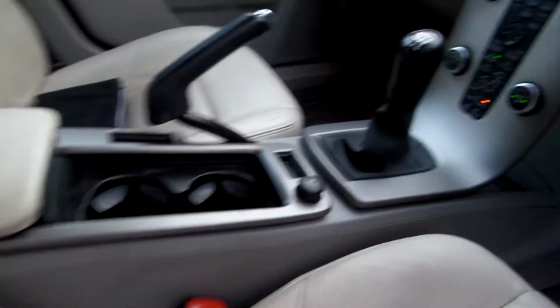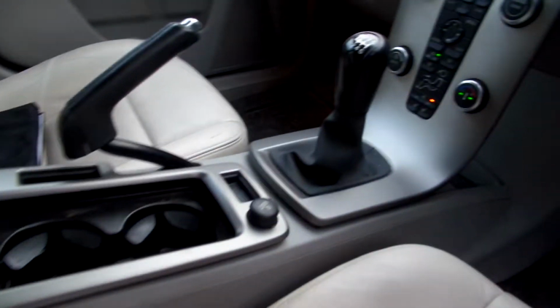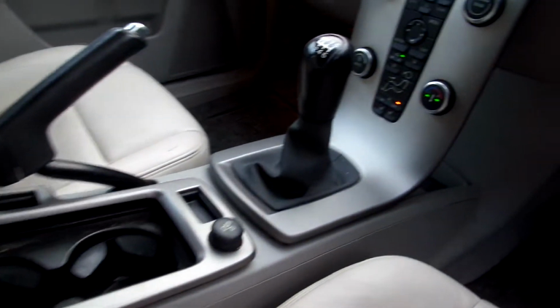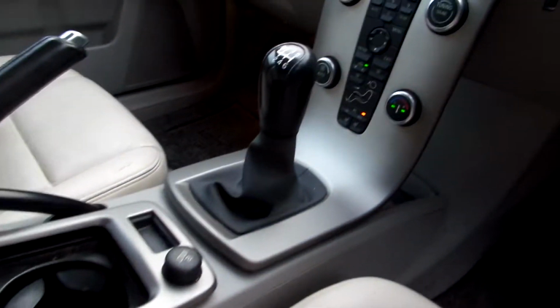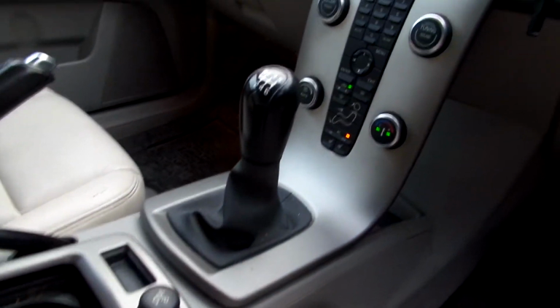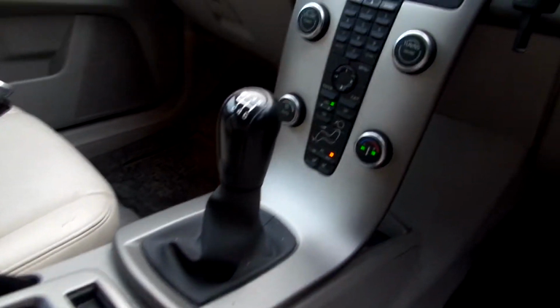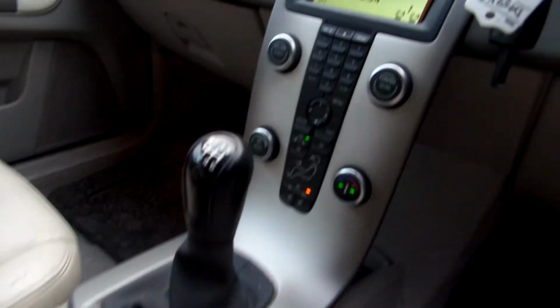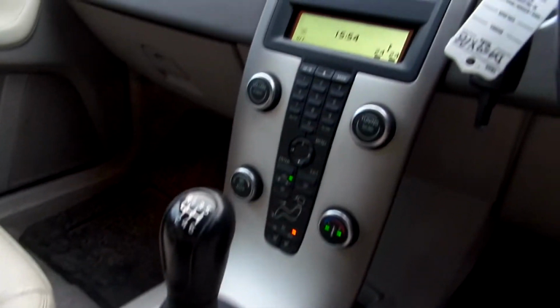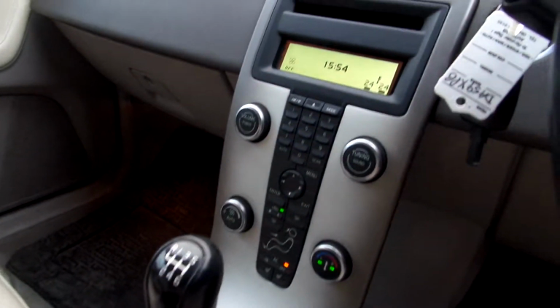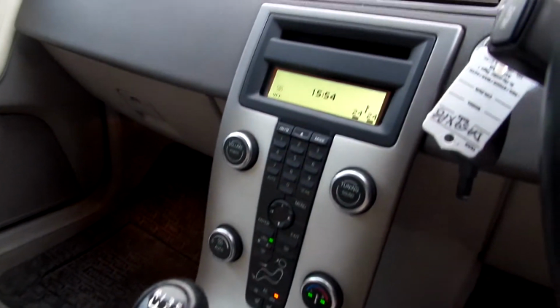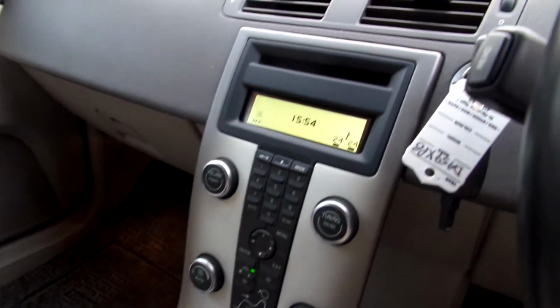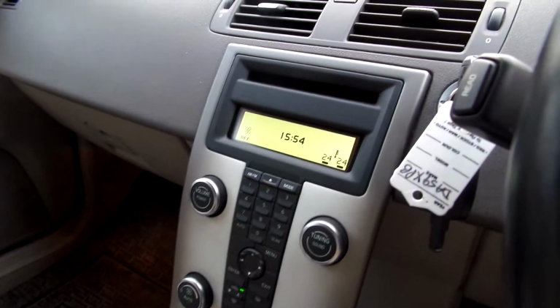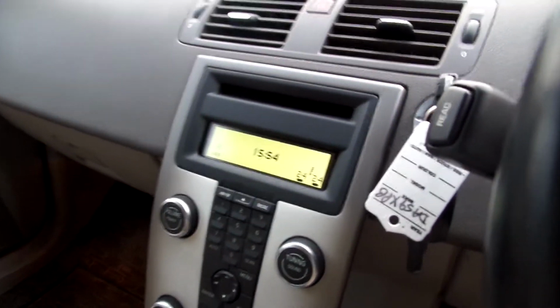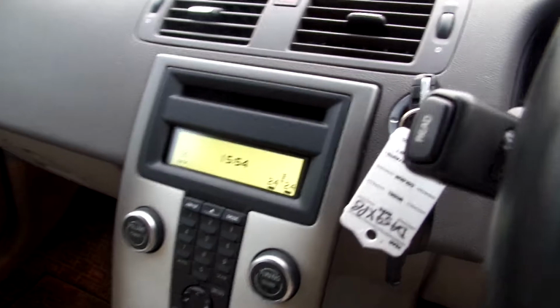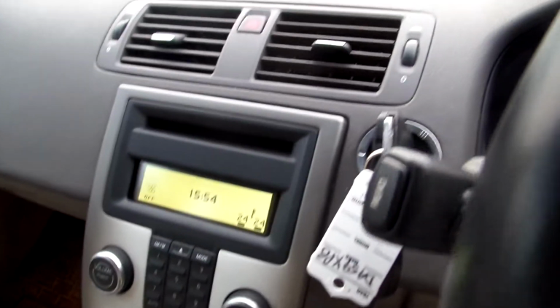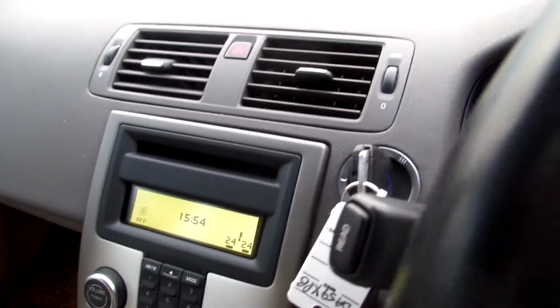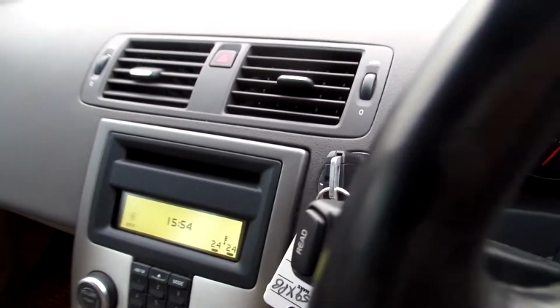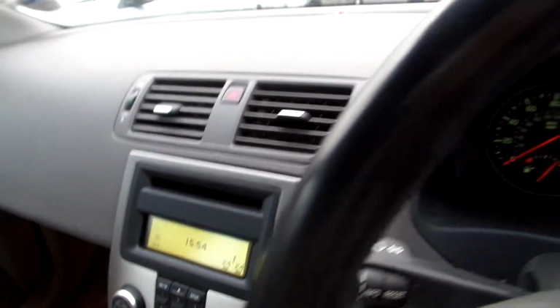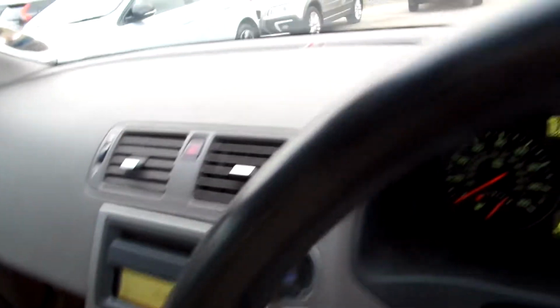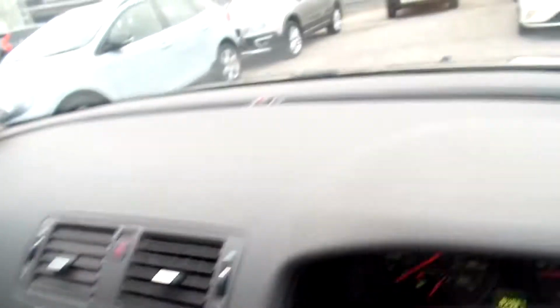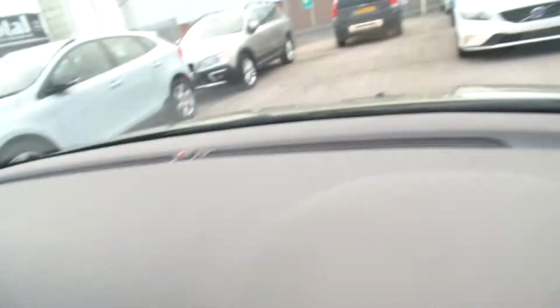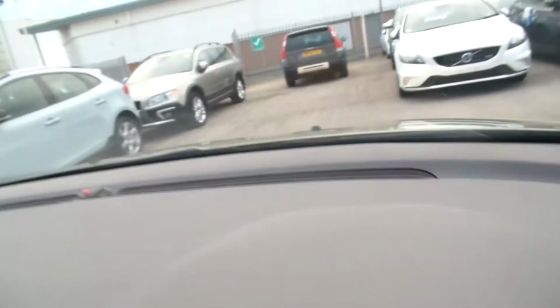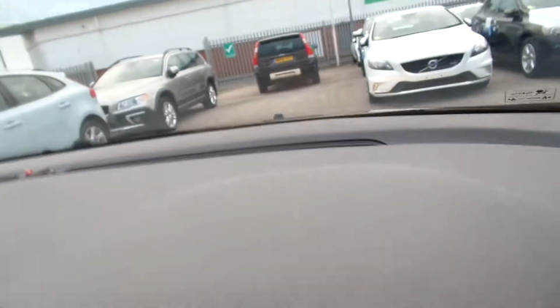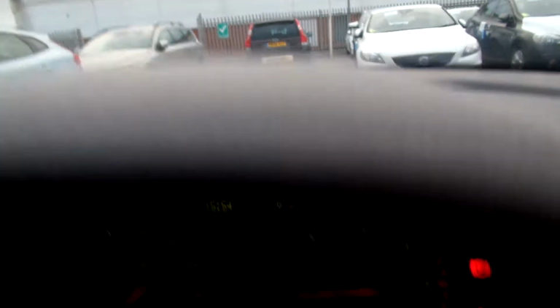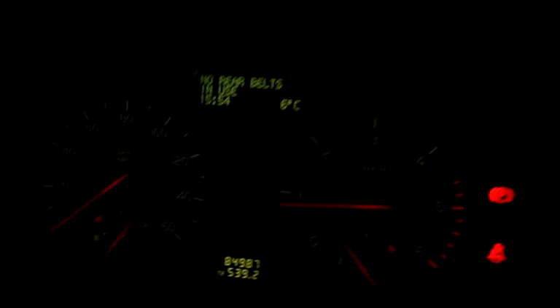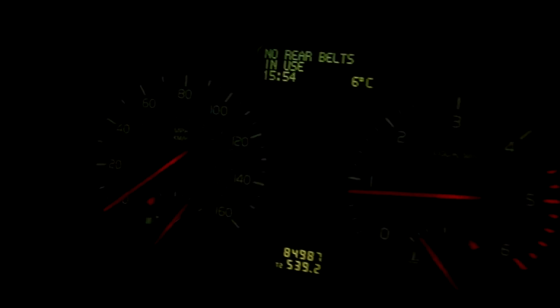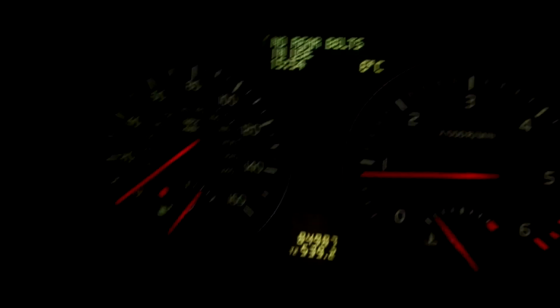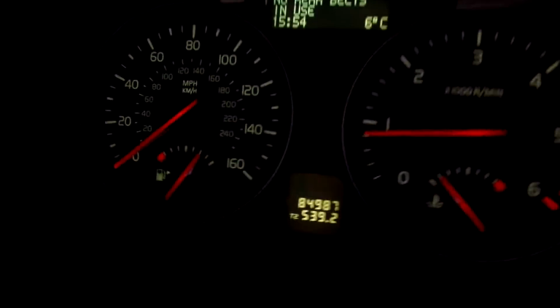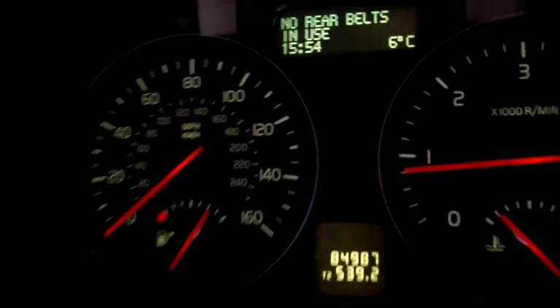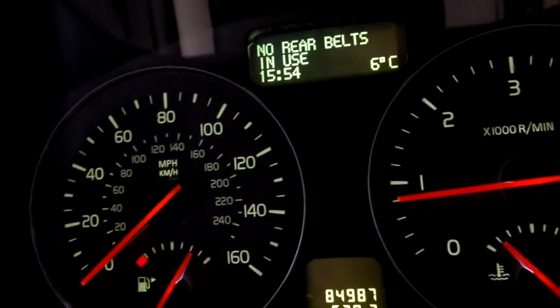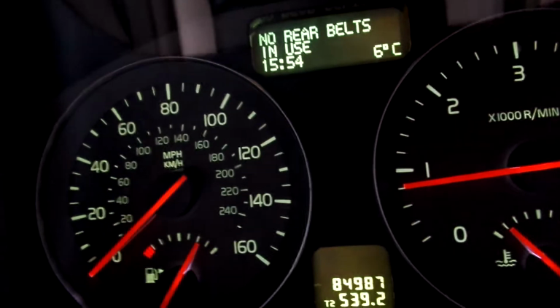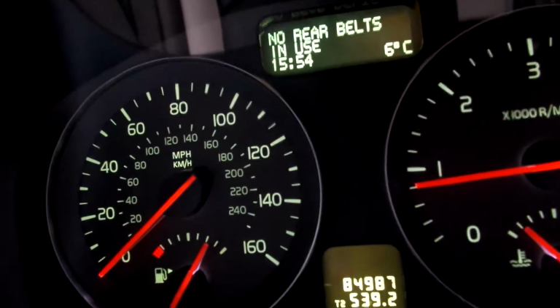It's a manual gearbox, has got heated front seats. Comes with two keys. Hit the mileage — 84,987.